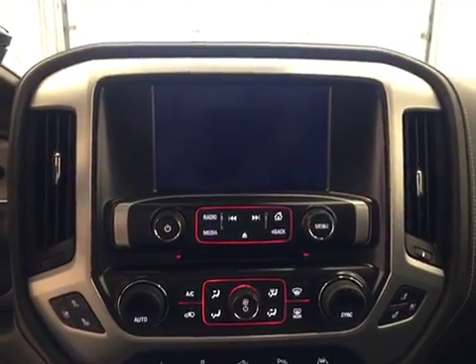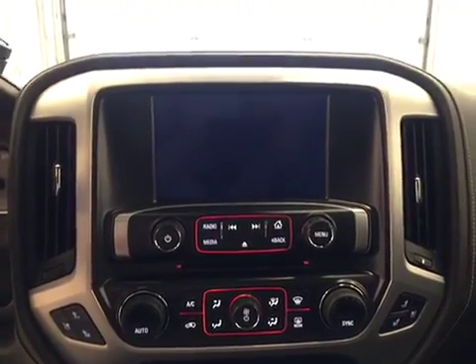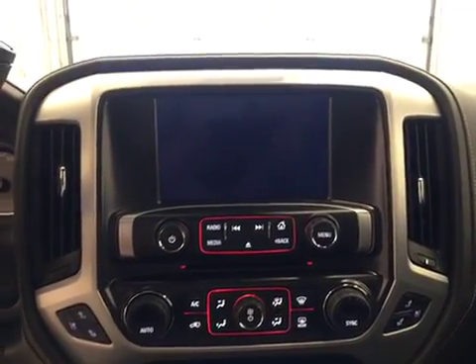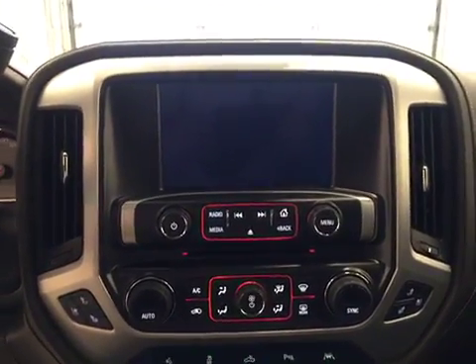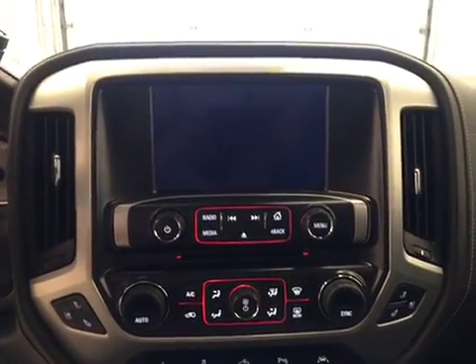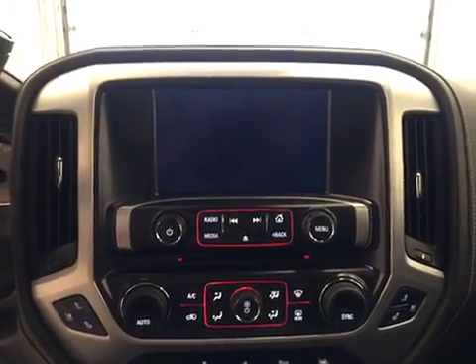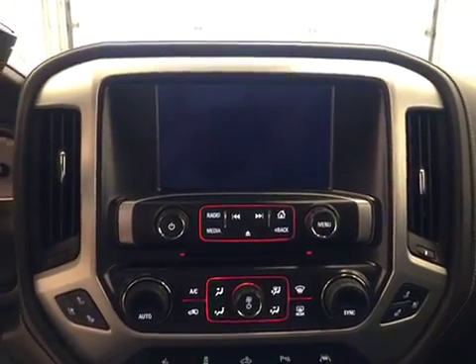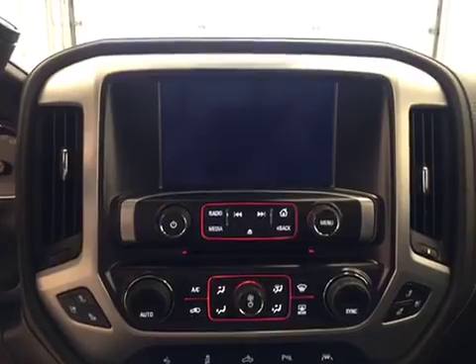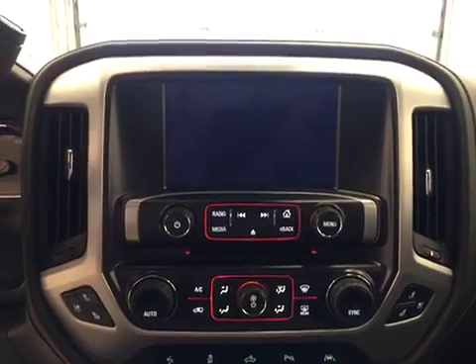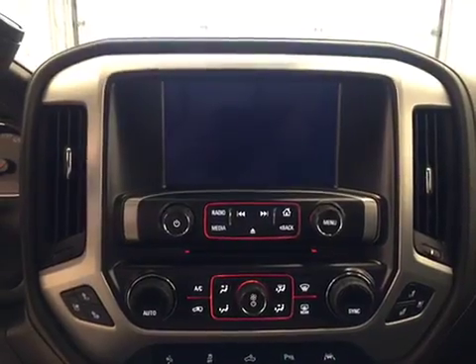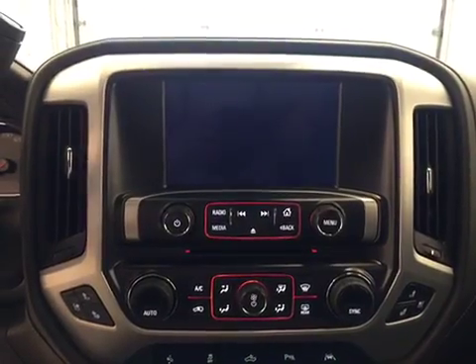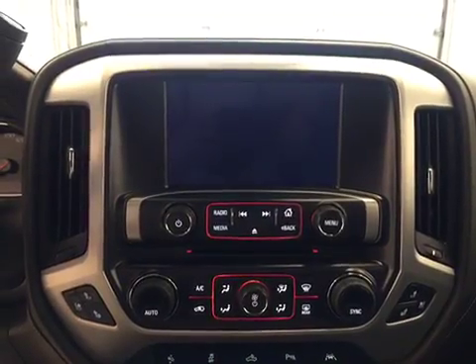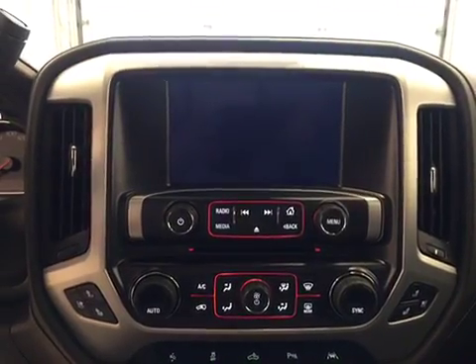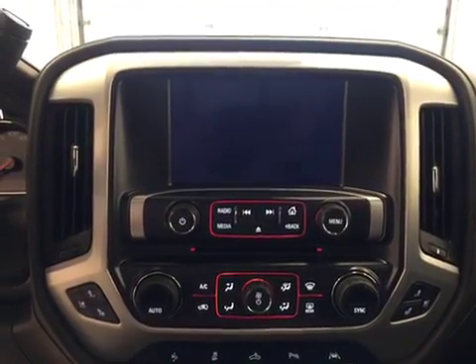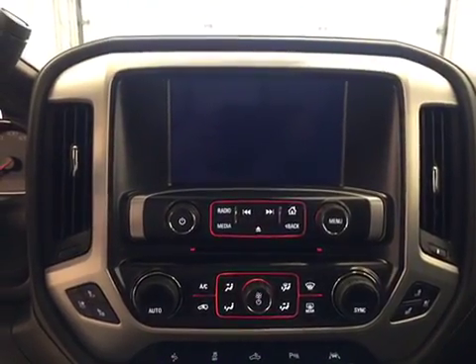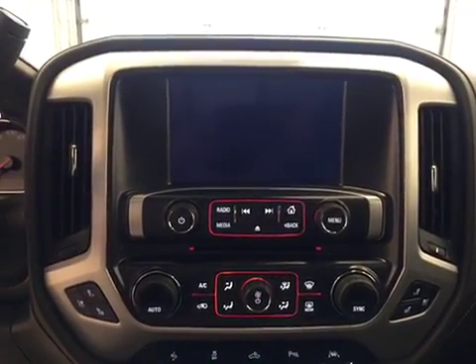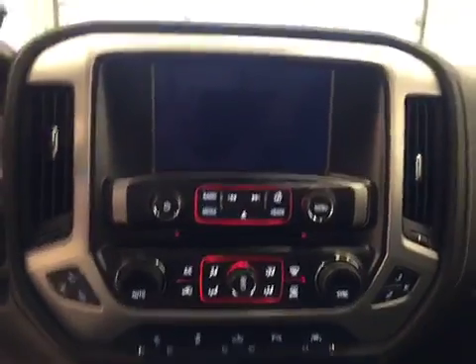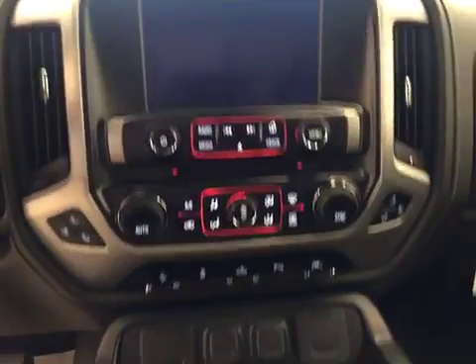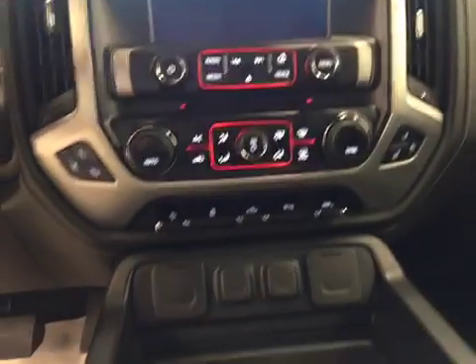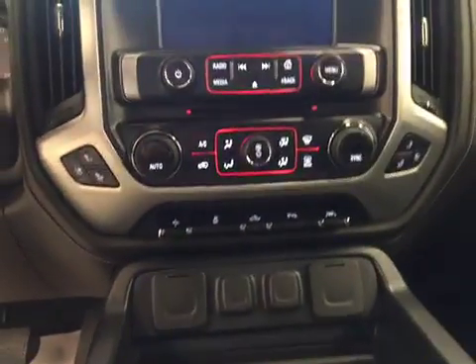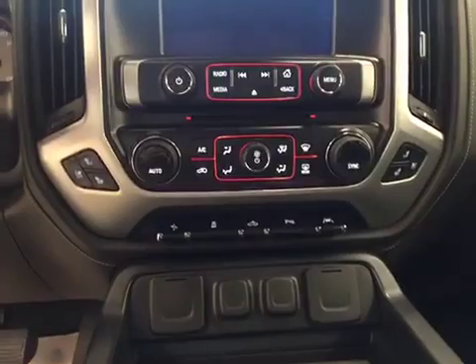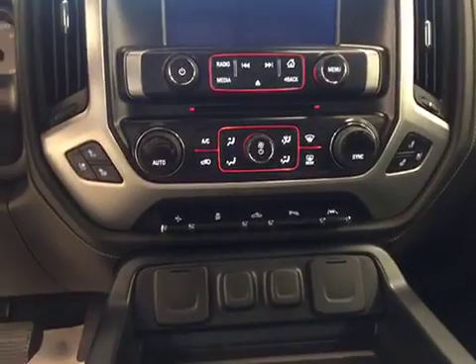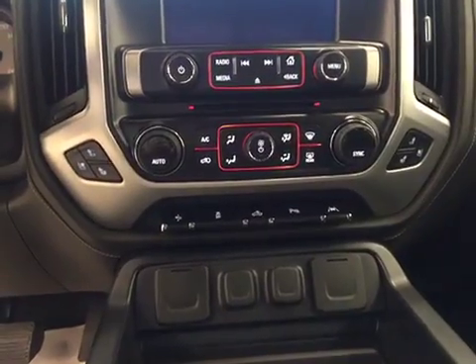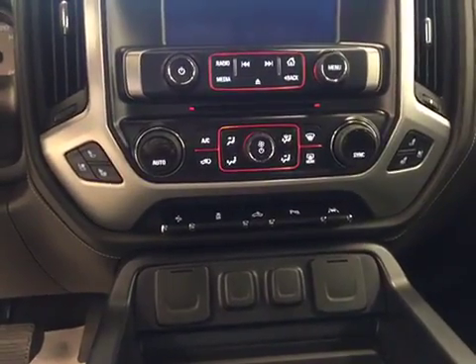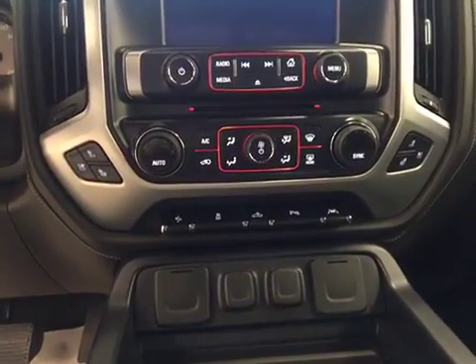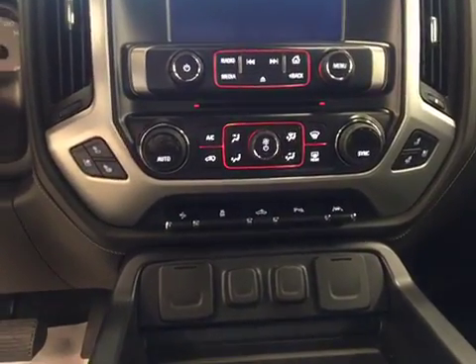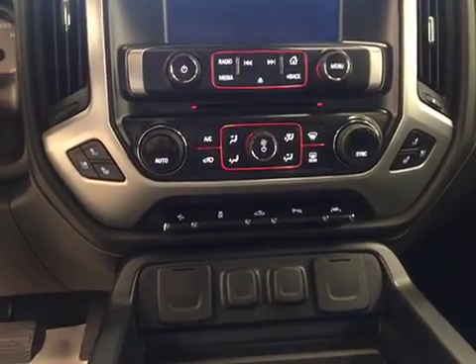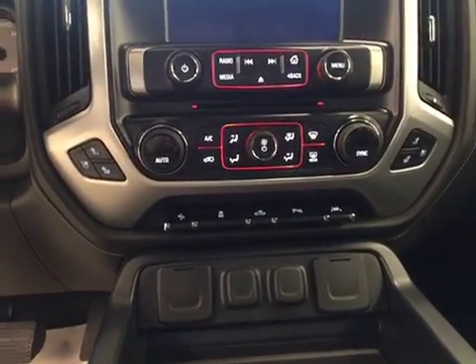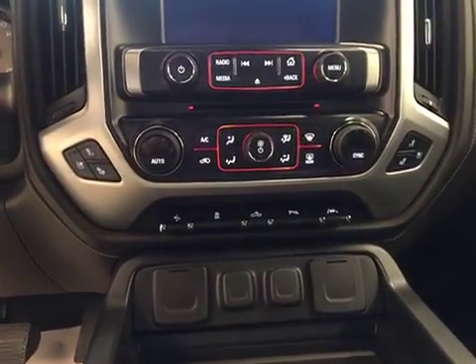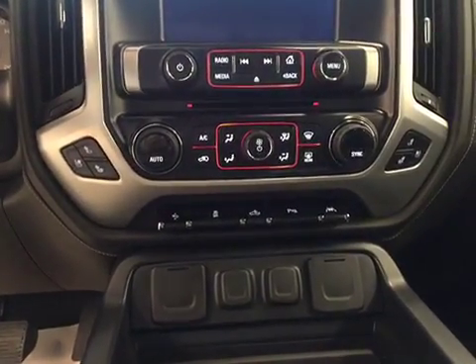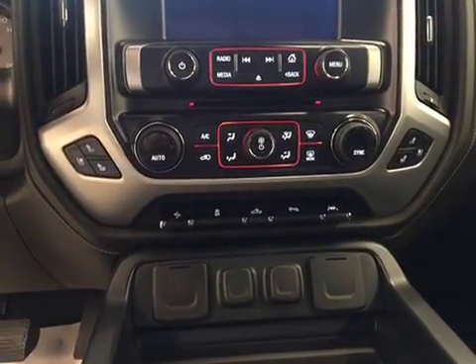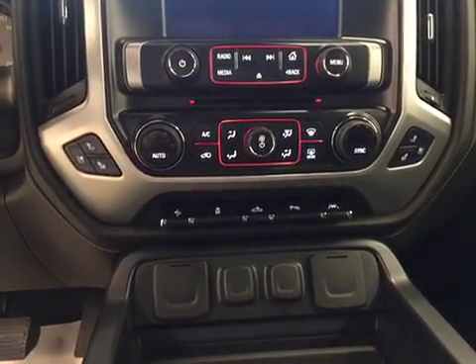We have a CD player that is MP3 compatible. We have a USB port, an auxiliary jack. We have our dual and electronic climate control, featuring heated and cooled front seats.